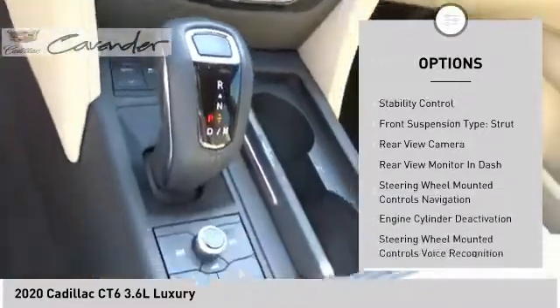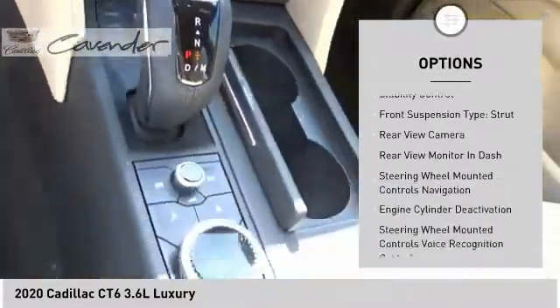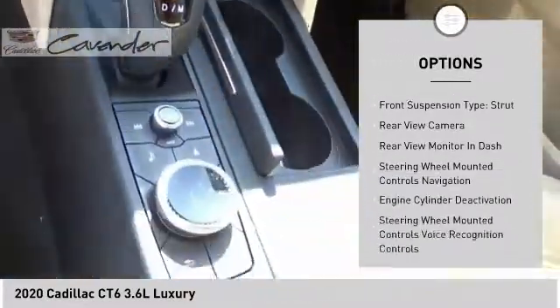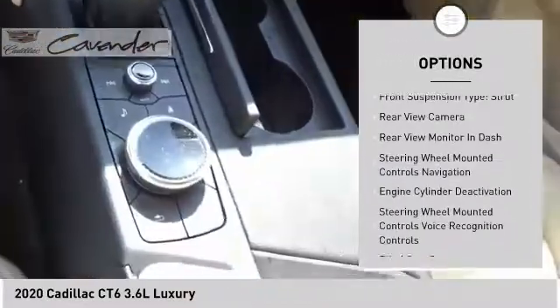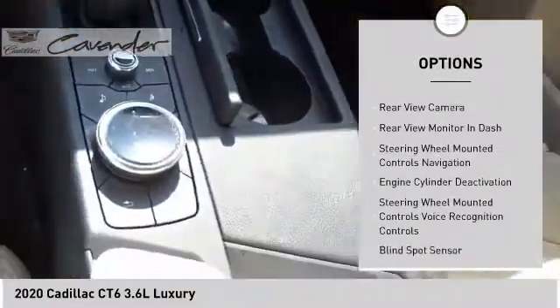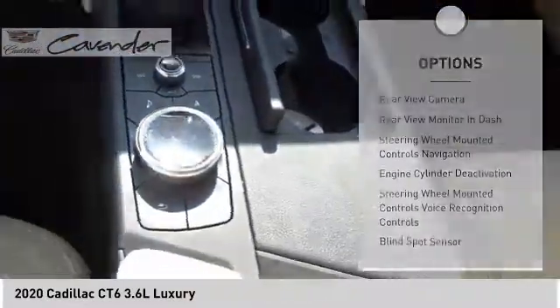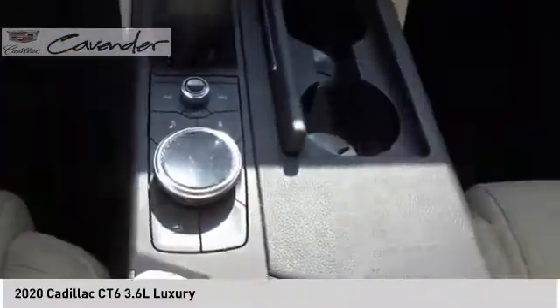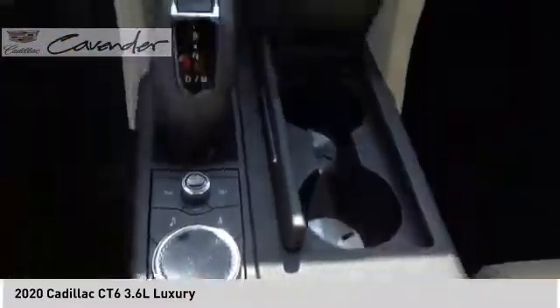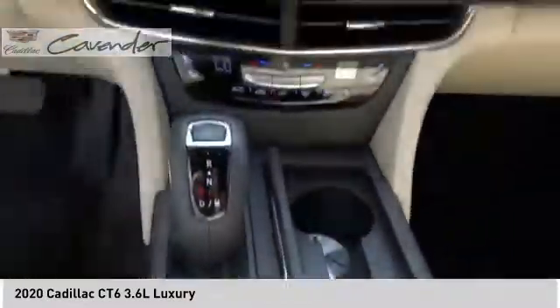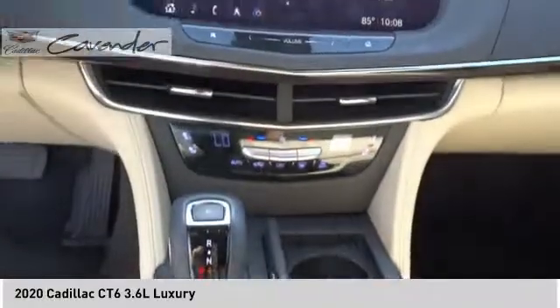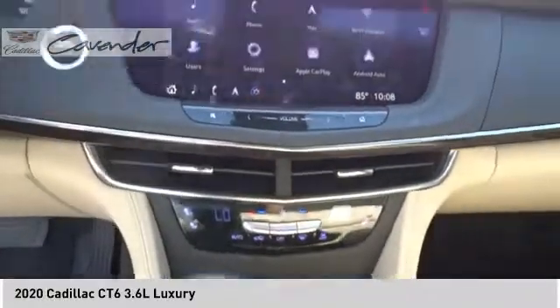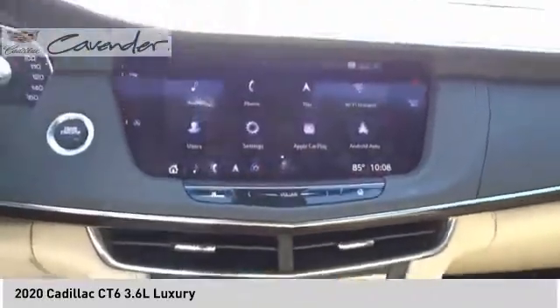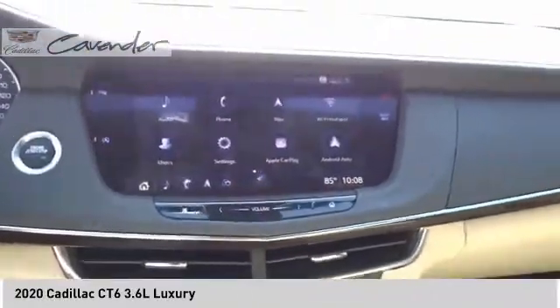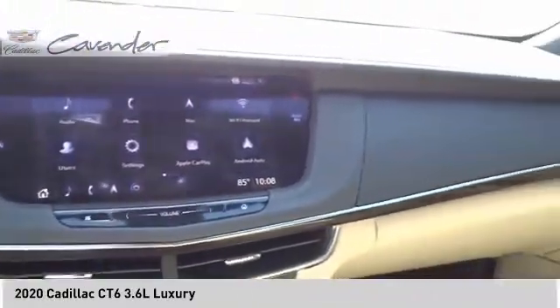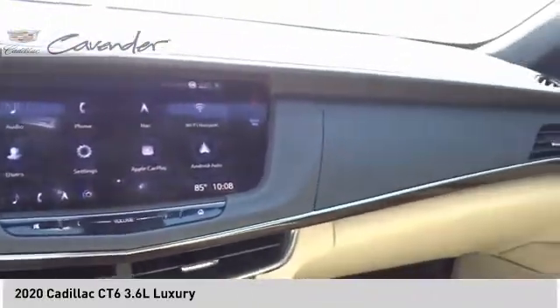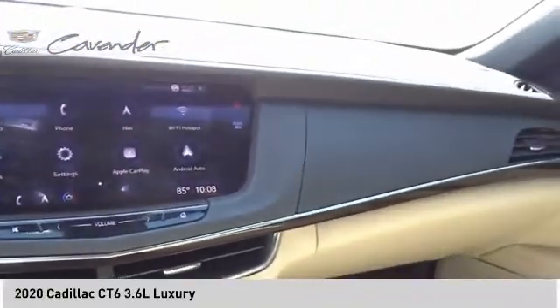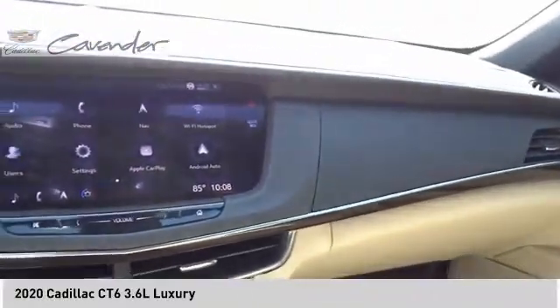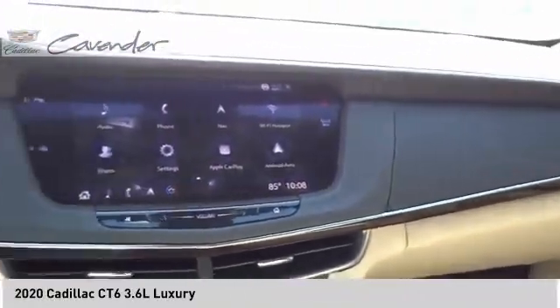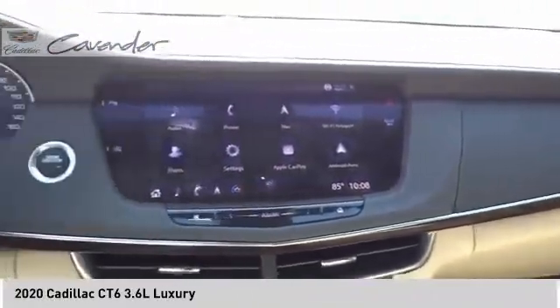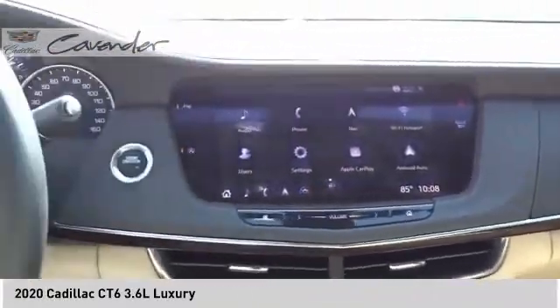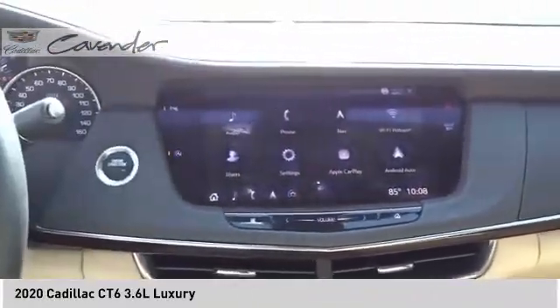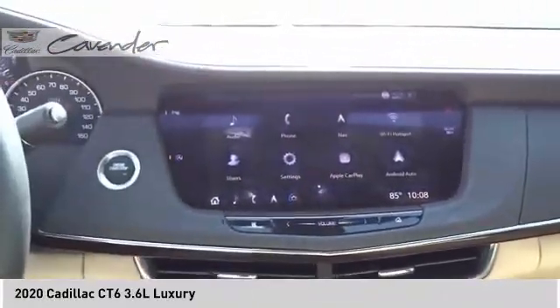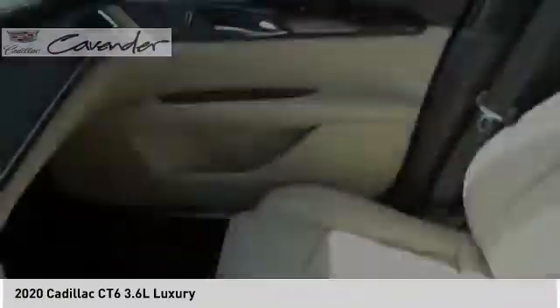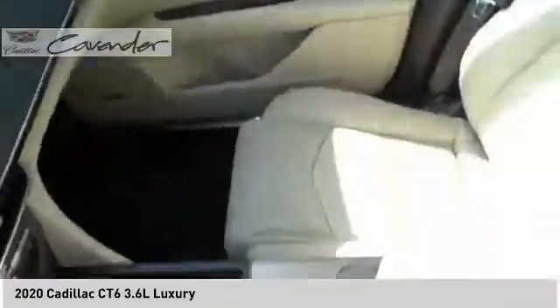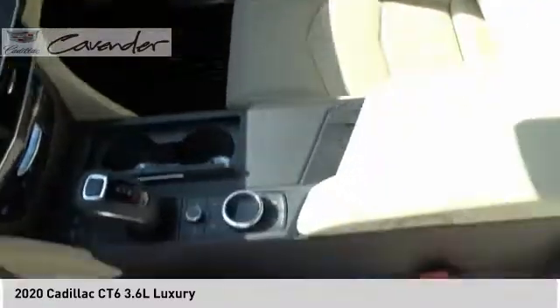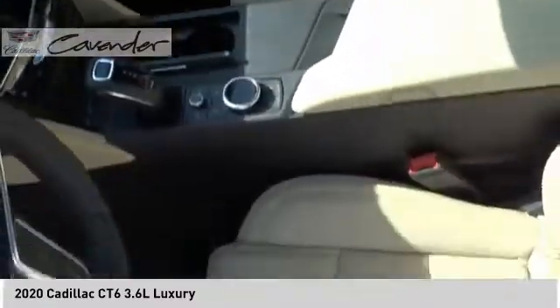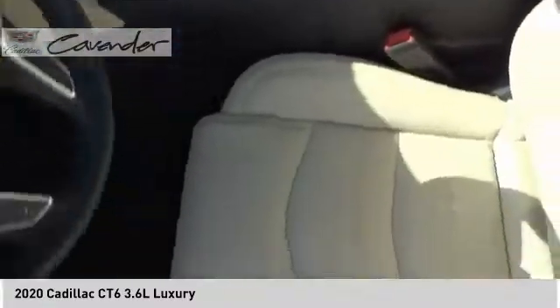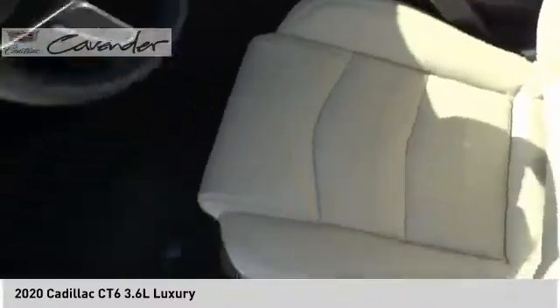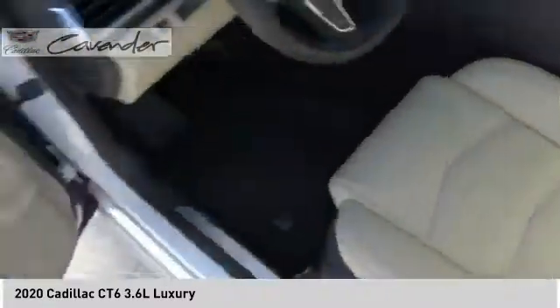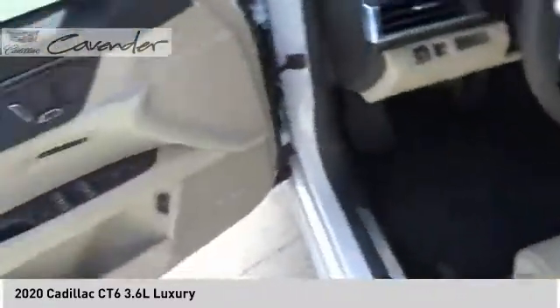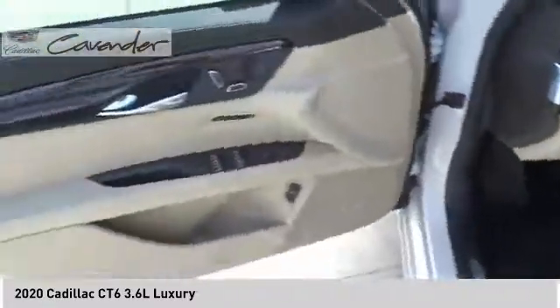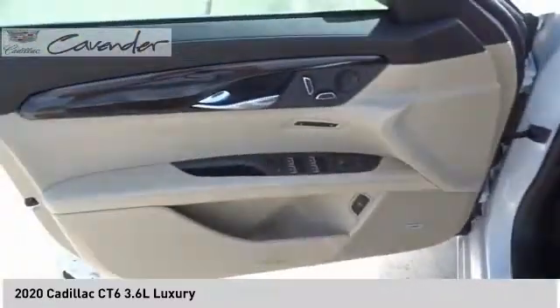Aluminum wheels, remote engine start, traction control, stability control, front suspension type: strut. Drive away with a great deal on this vehicle. Call or stop in today.